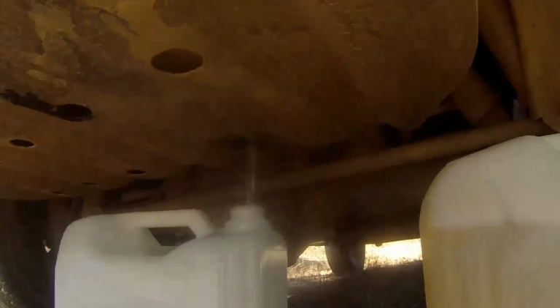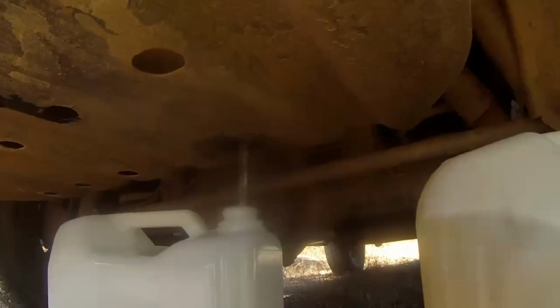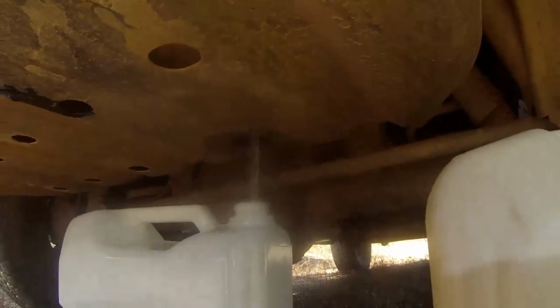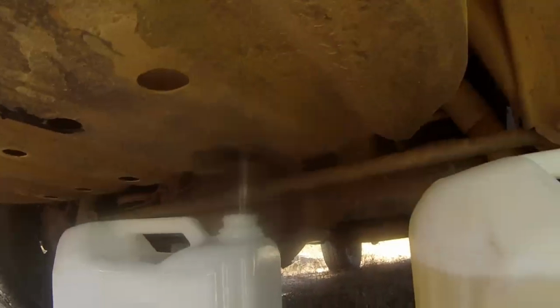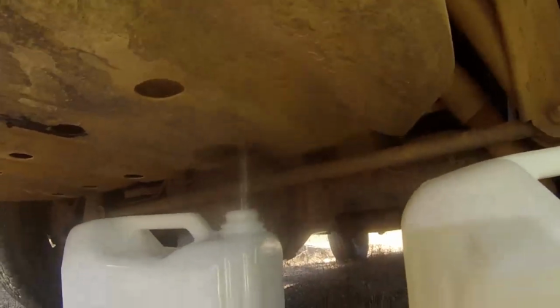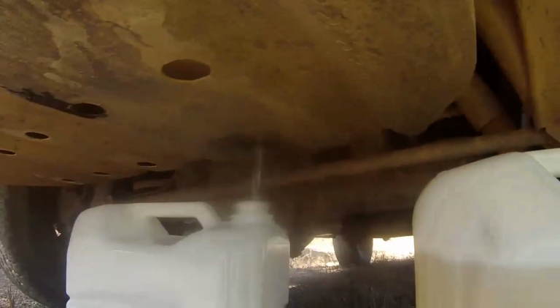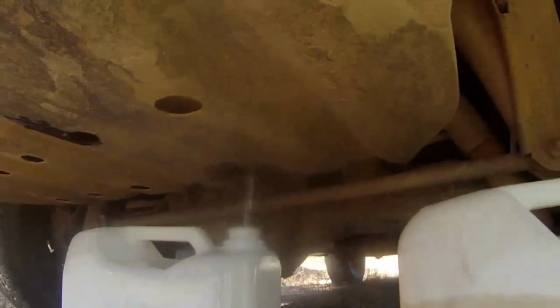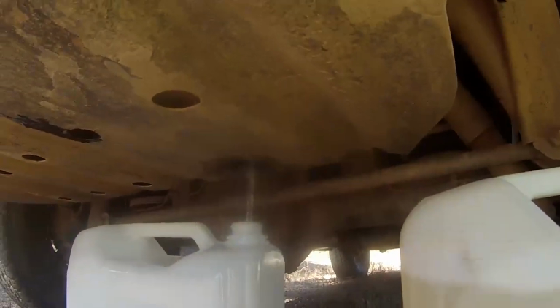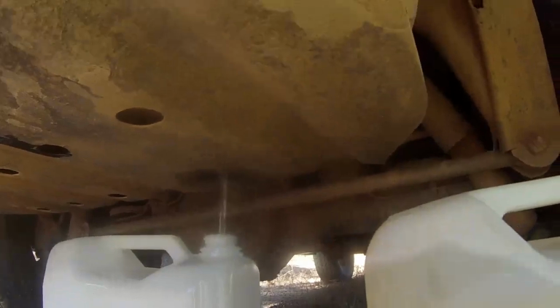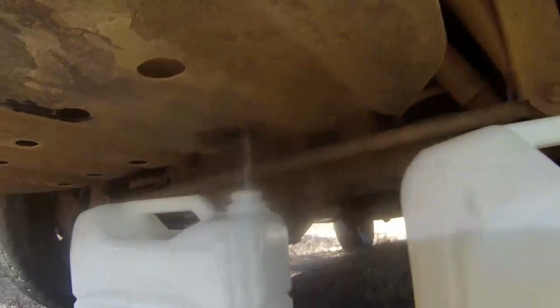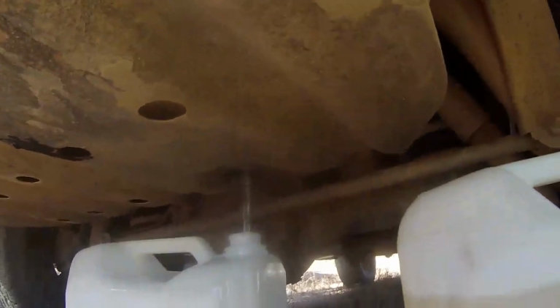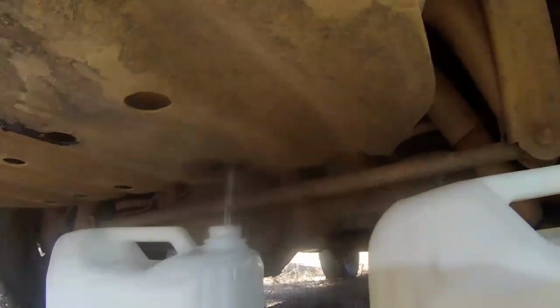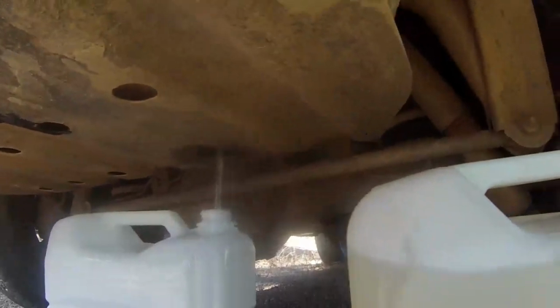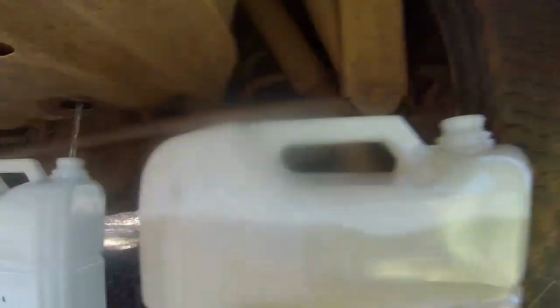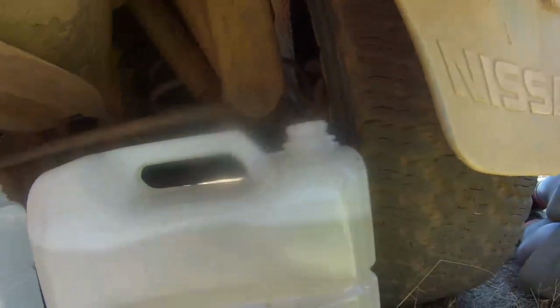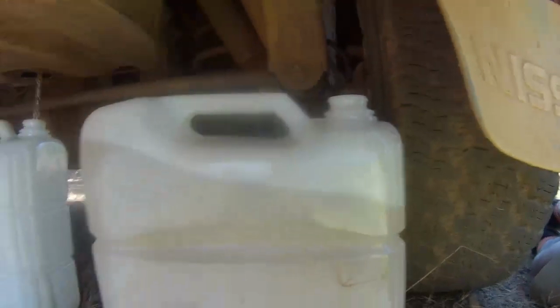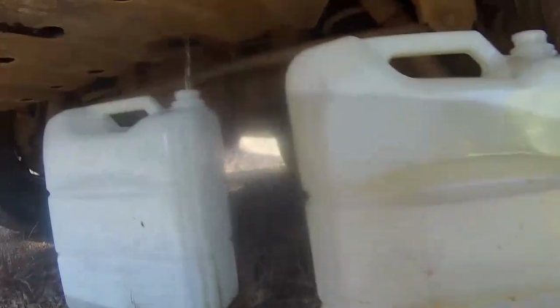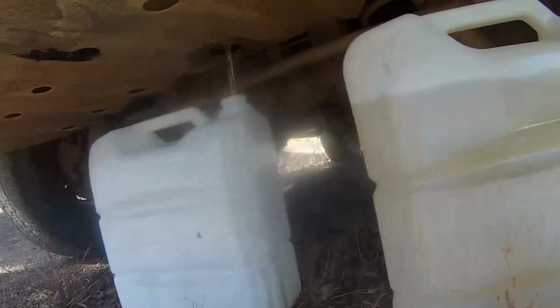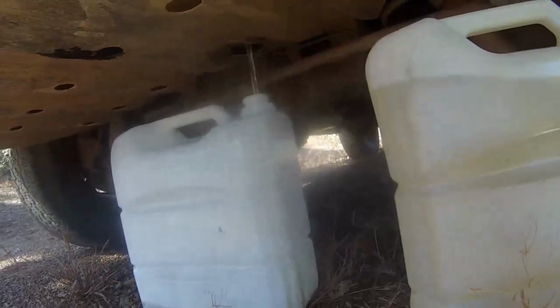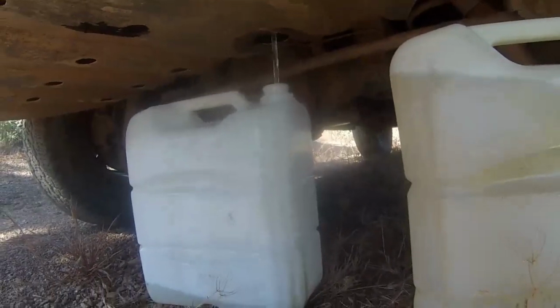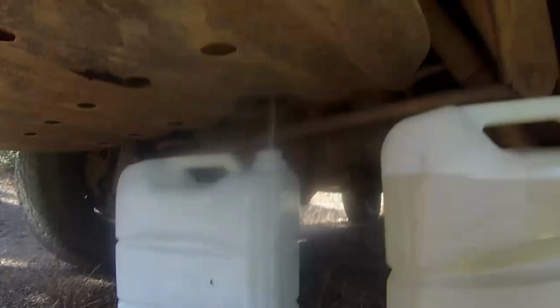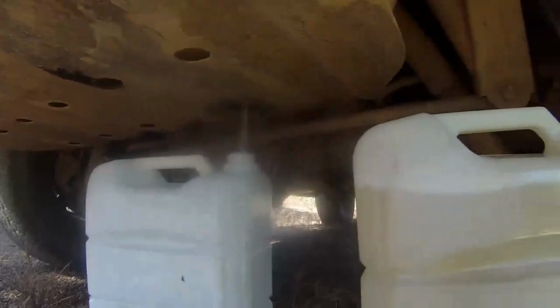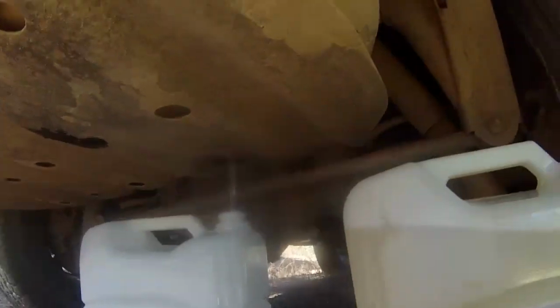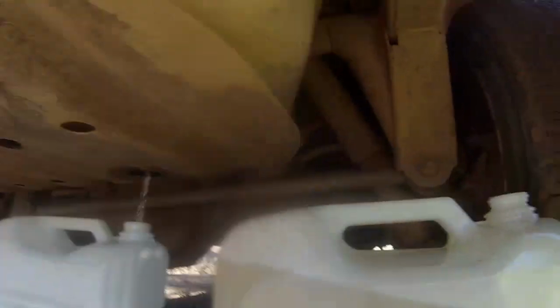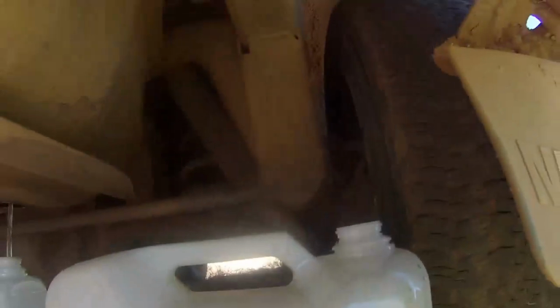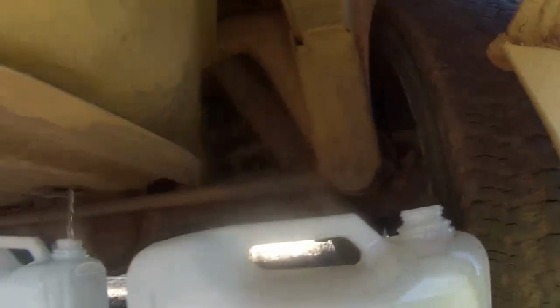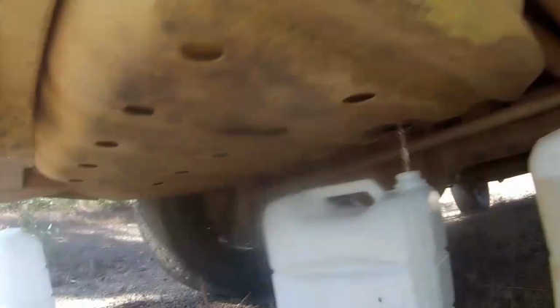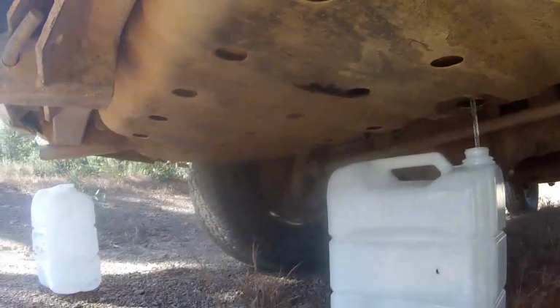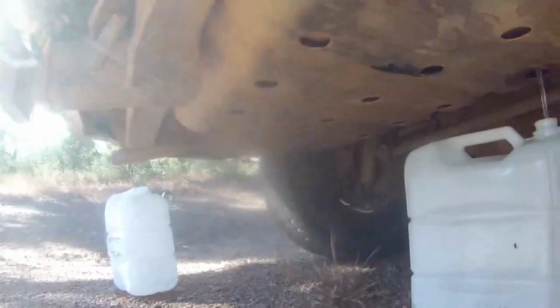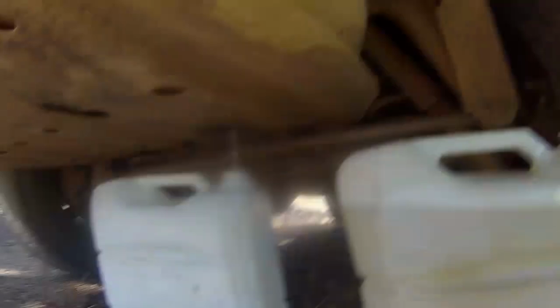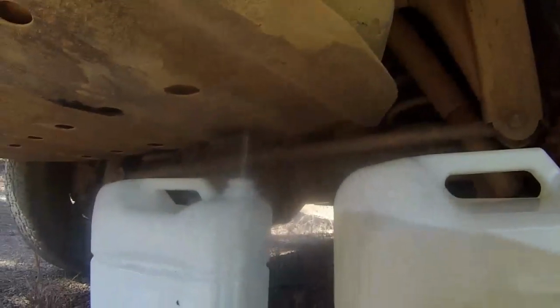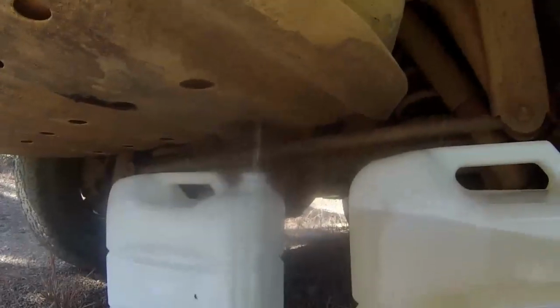...drill a hole in the fuel tank. Now we've got a bung plug in the fuel tank, so we drain that out and we'll get some fuel. It's too easy — you can't do that in modern cars, can you?